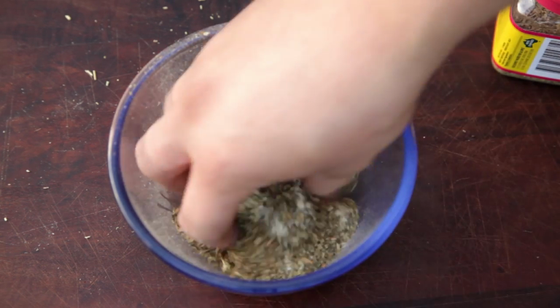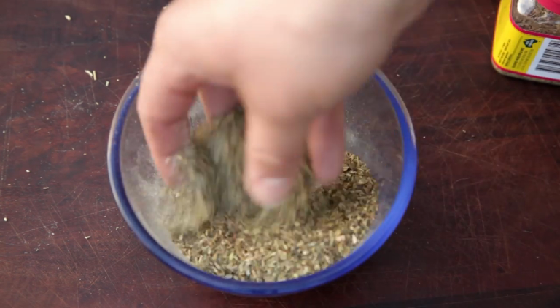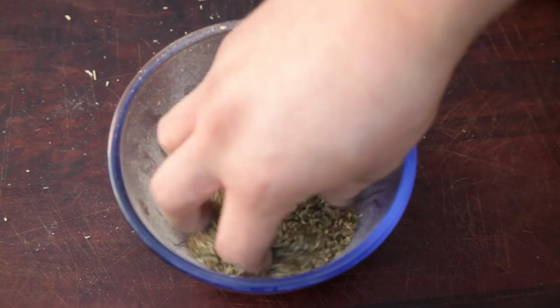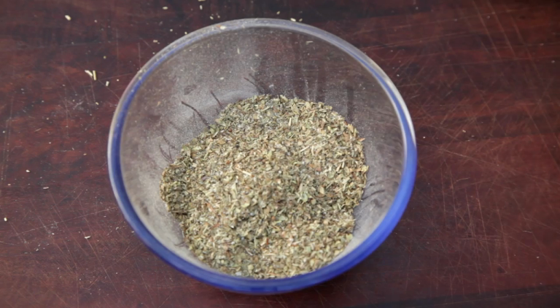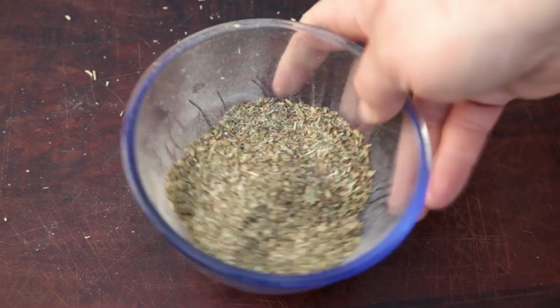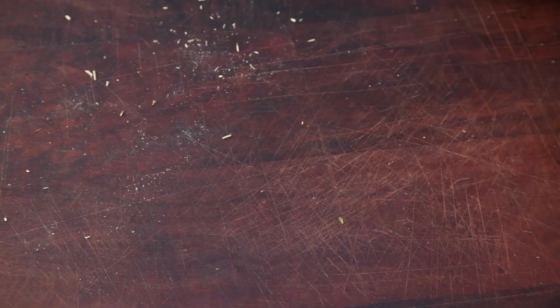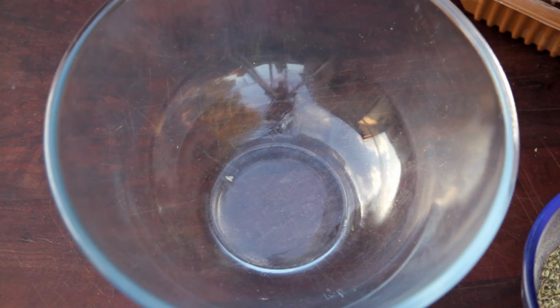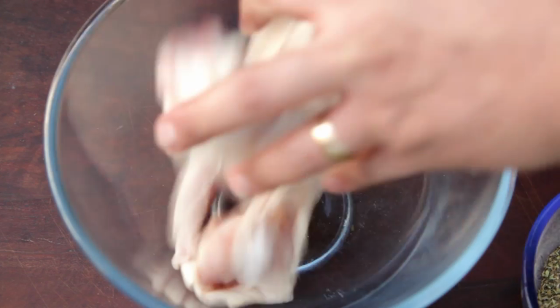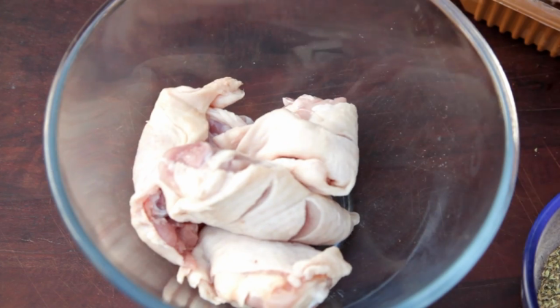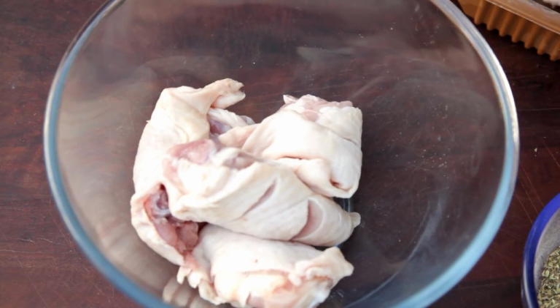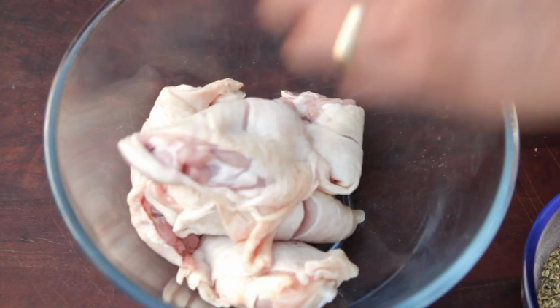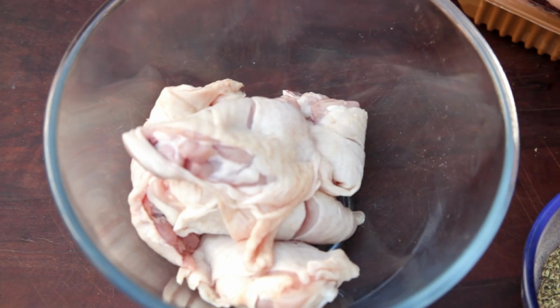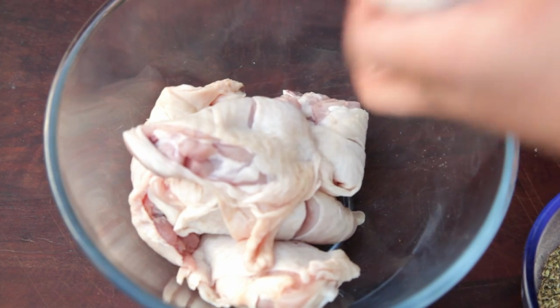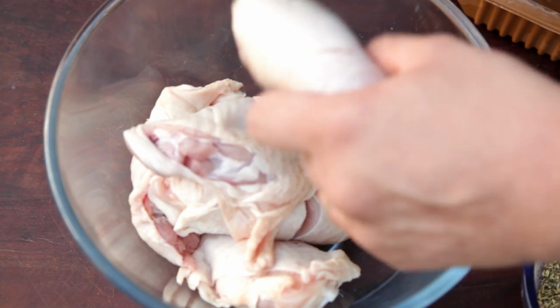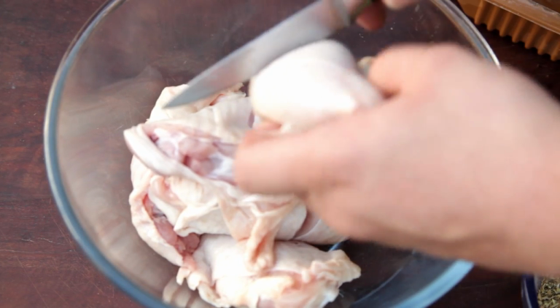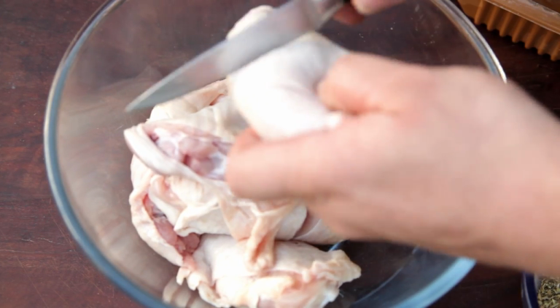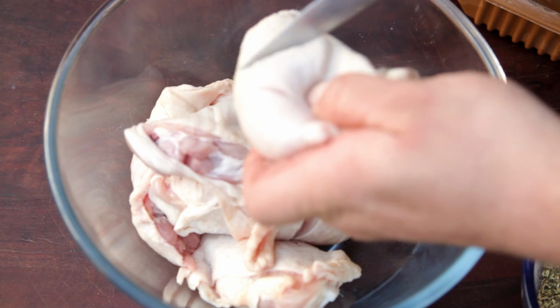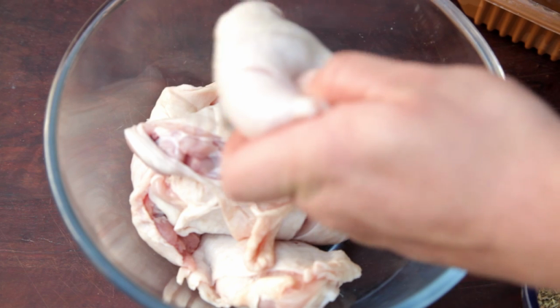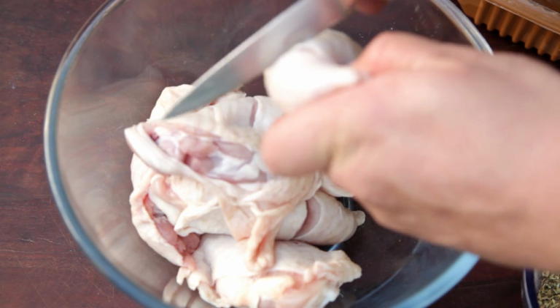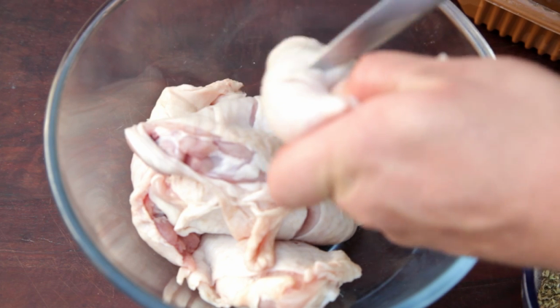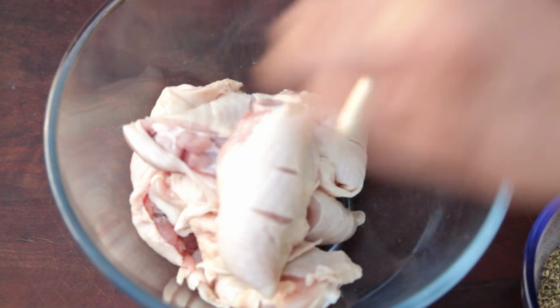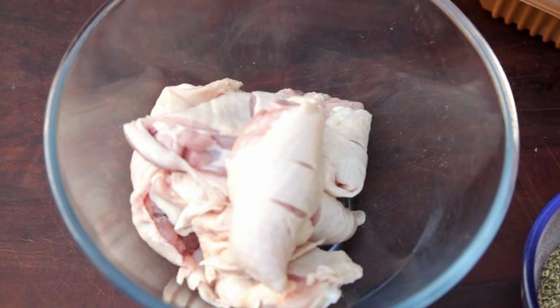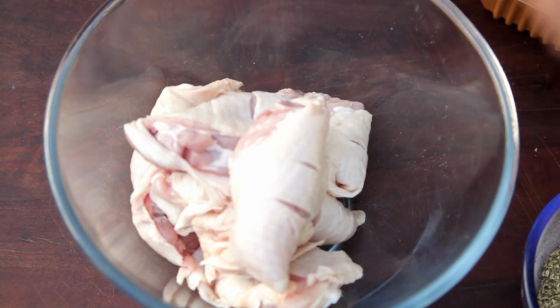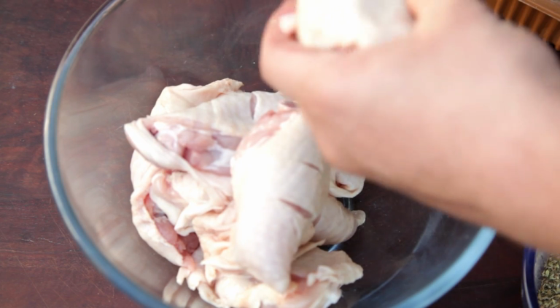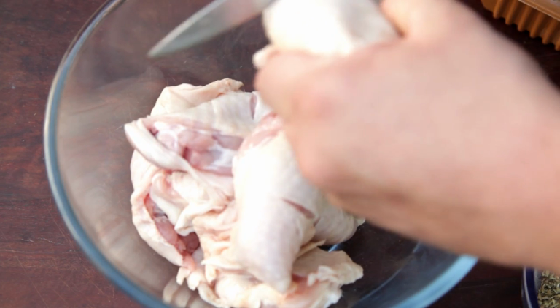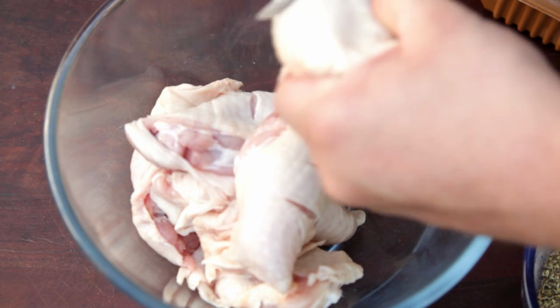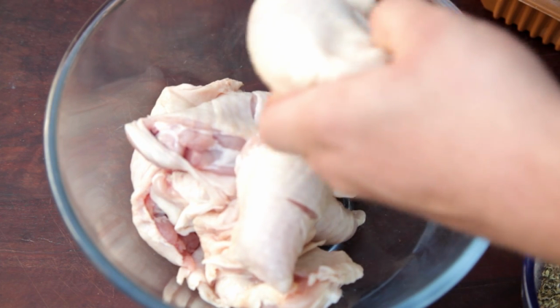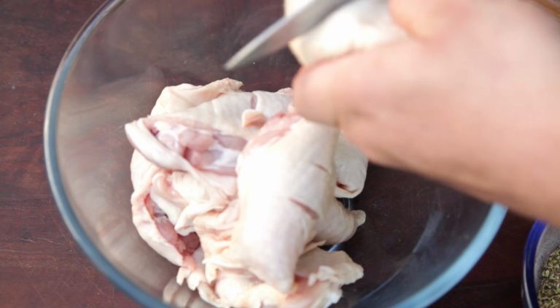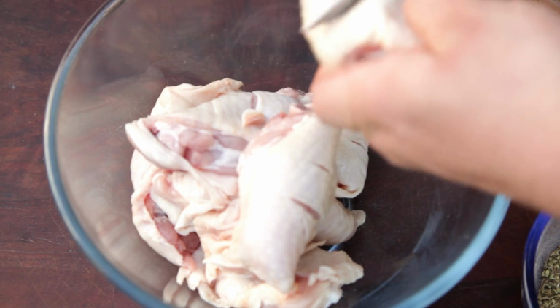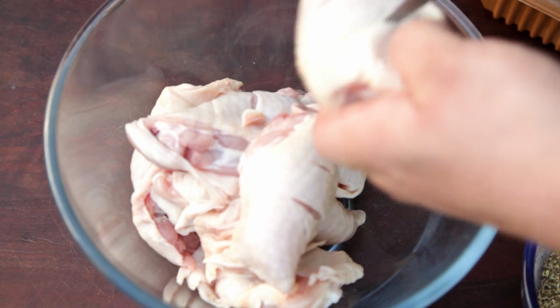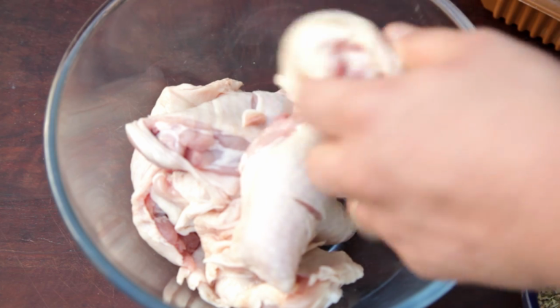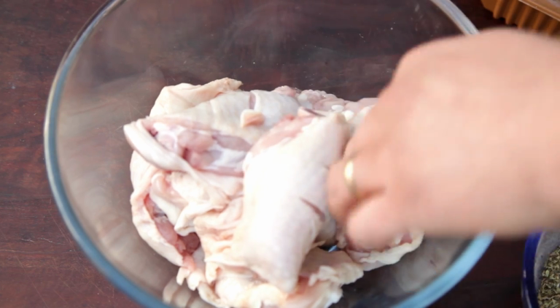Mix it all together. In a large bowl, add your chicken. I'm using chicken thighs with the bone in and skin on, but you can use chicken breast if you like. Cut across the skin — this will help the flavors penetrate the chicken.